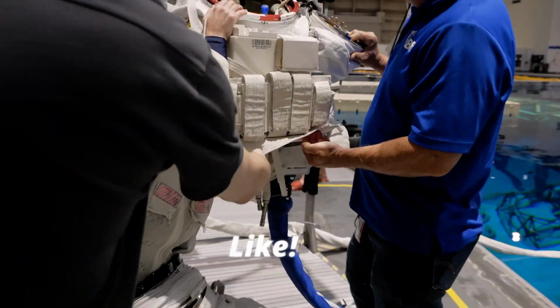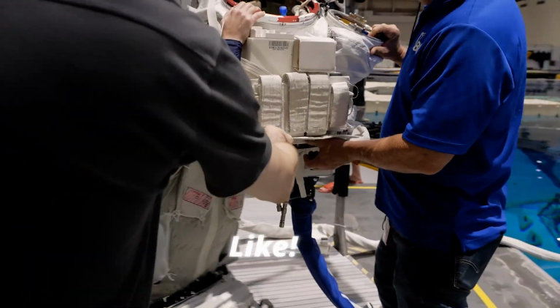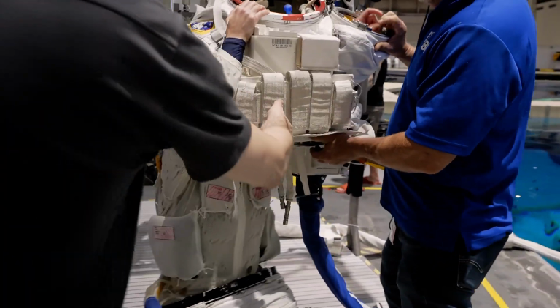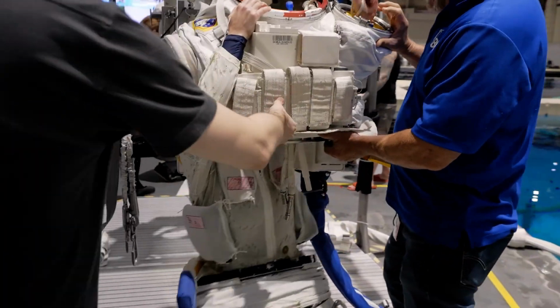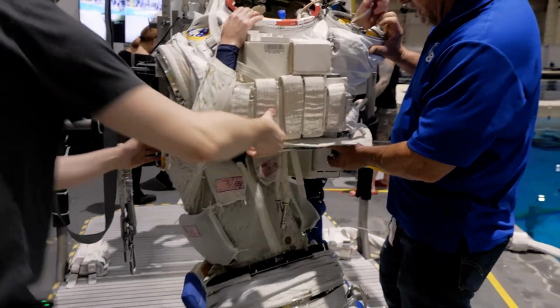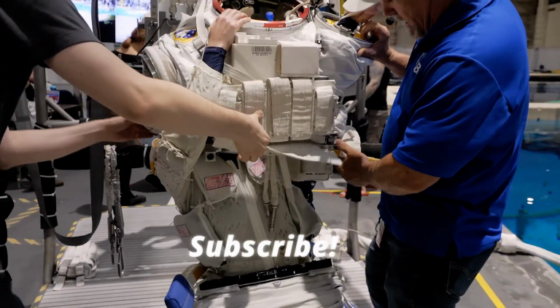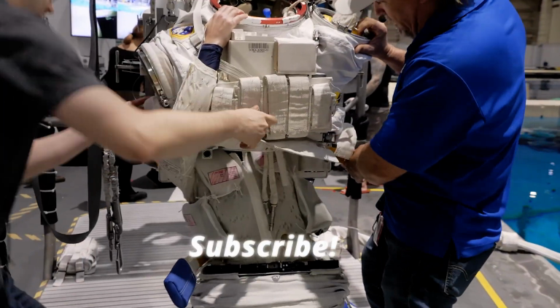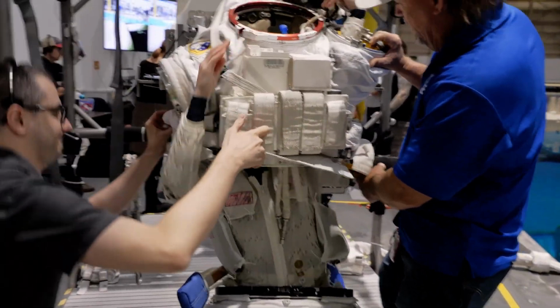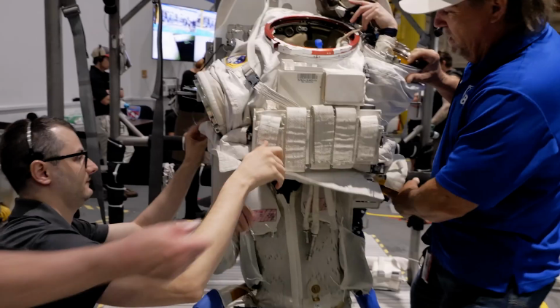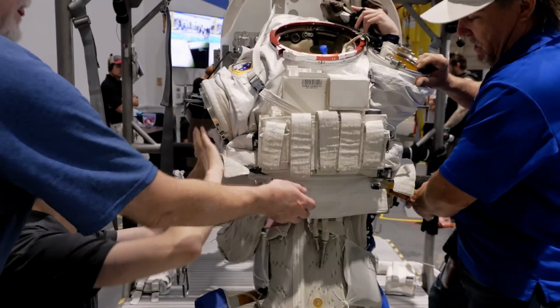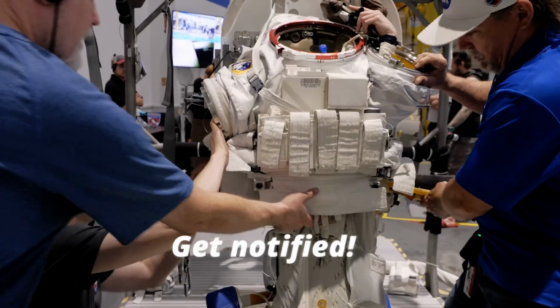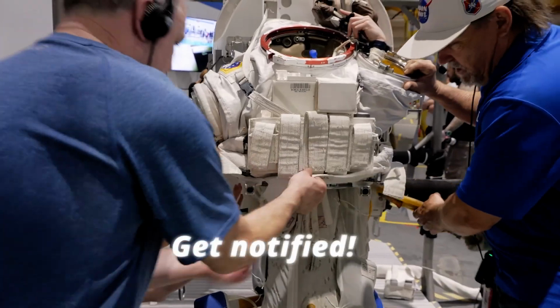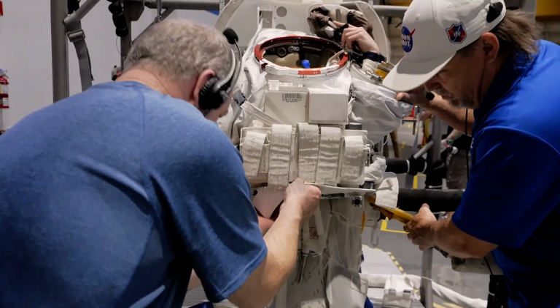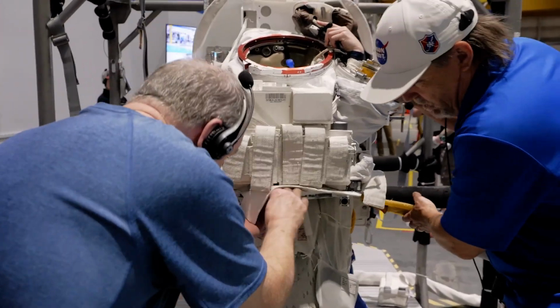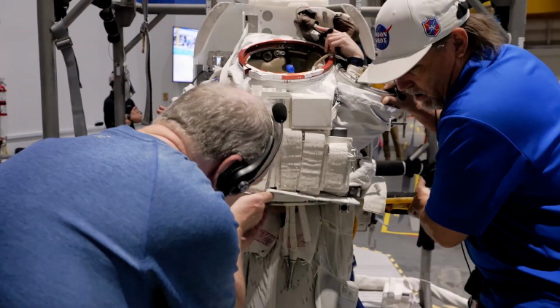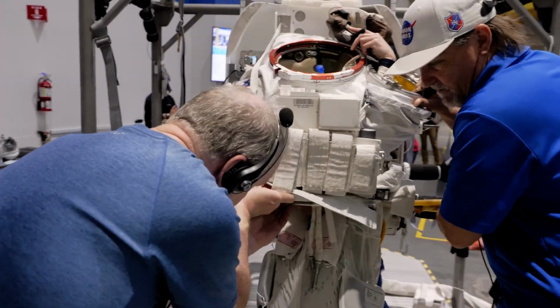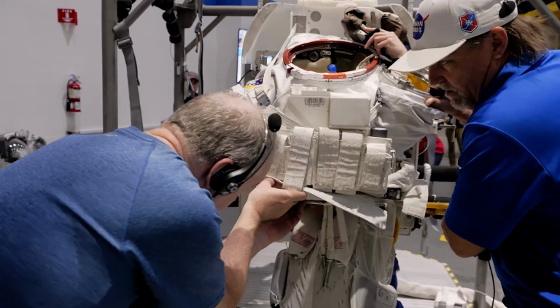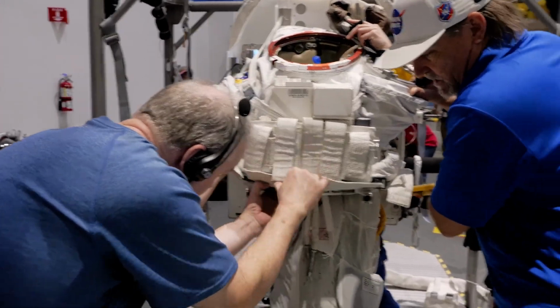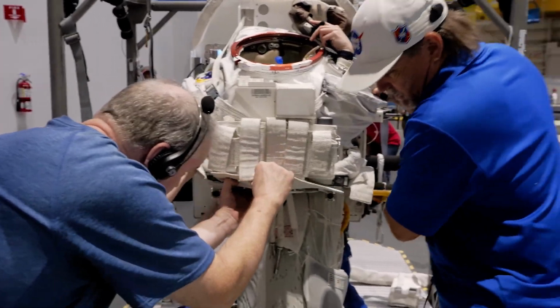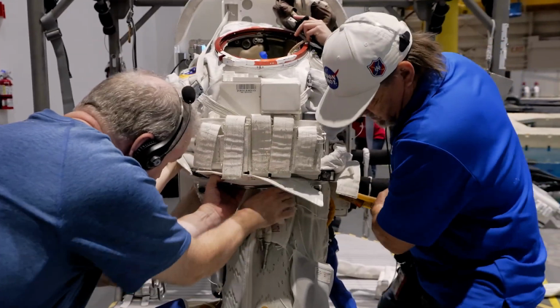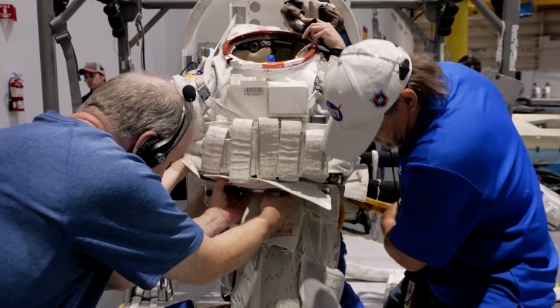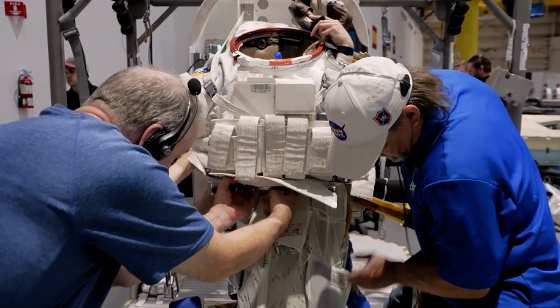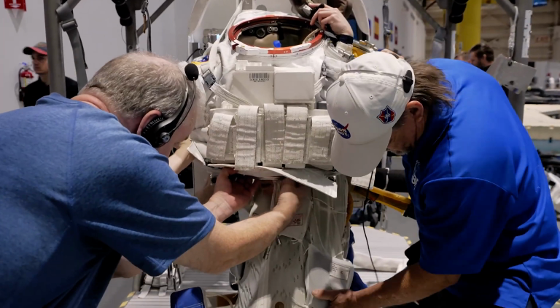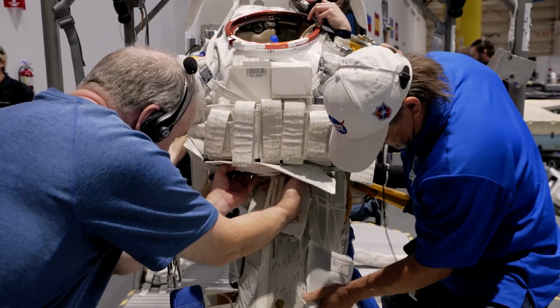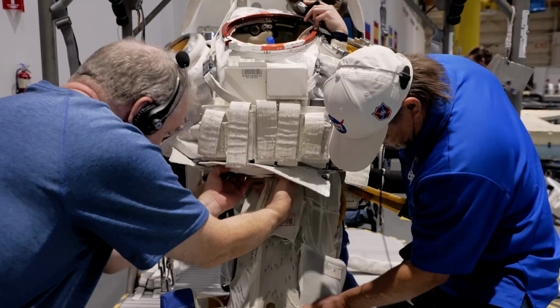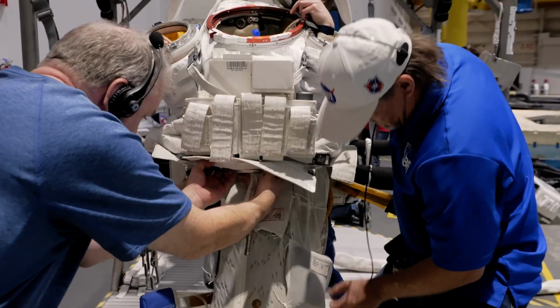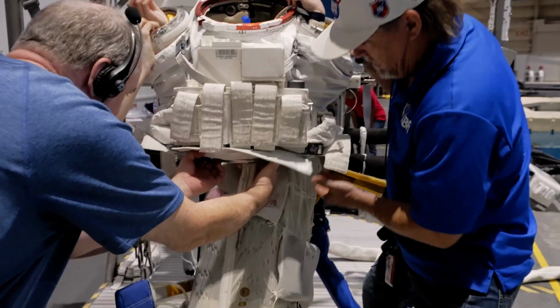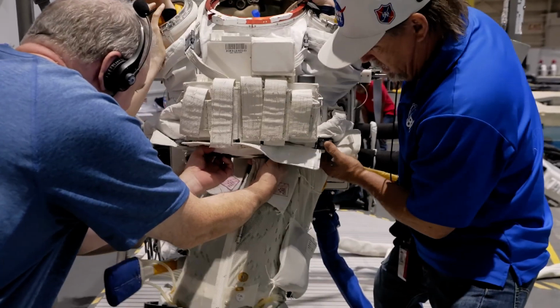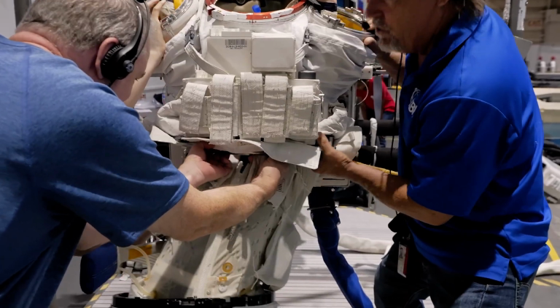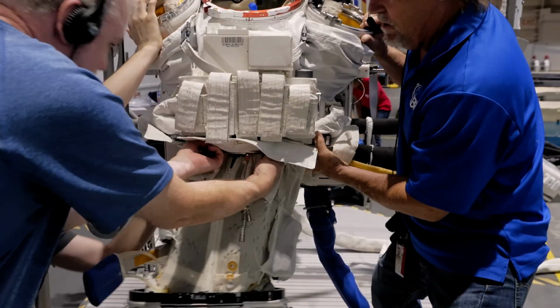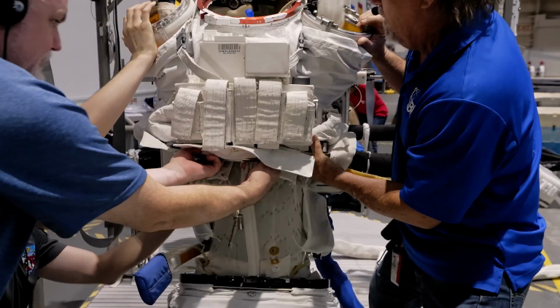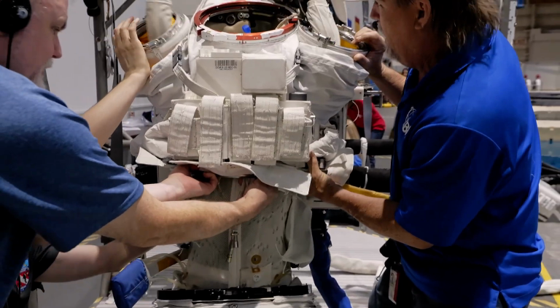Watch those elbow pads, you've got them, and we're going to be careful with that right arm over there, because it's a little tougher, and you've got the drink bag.